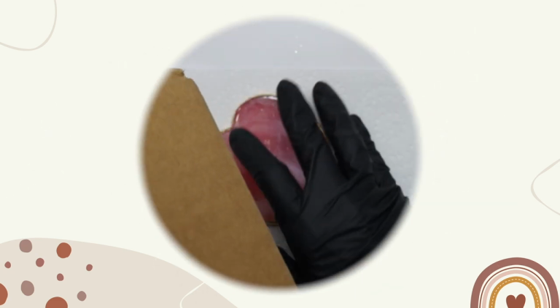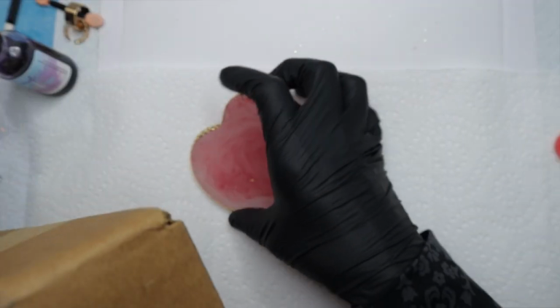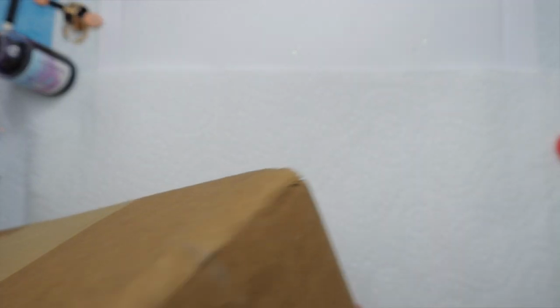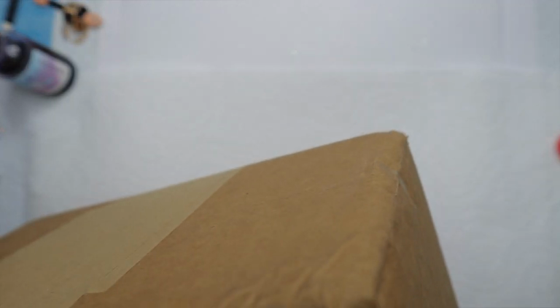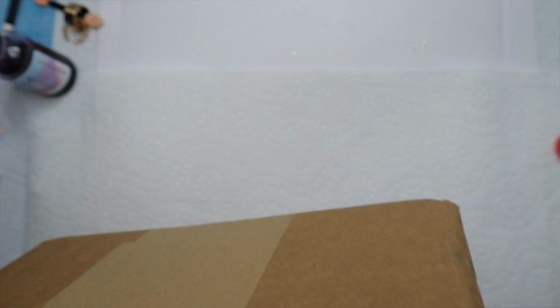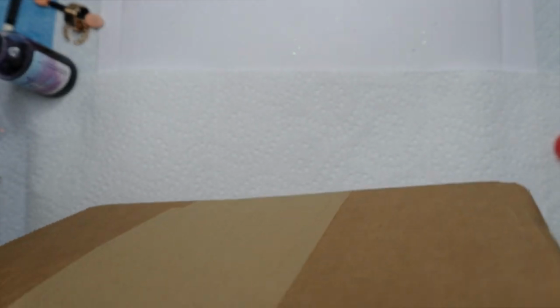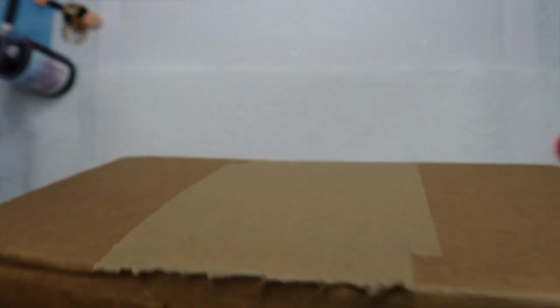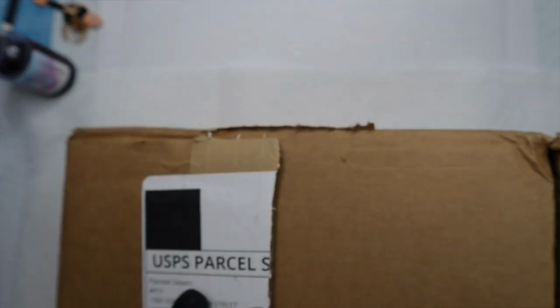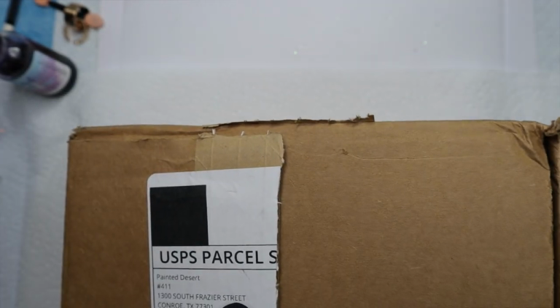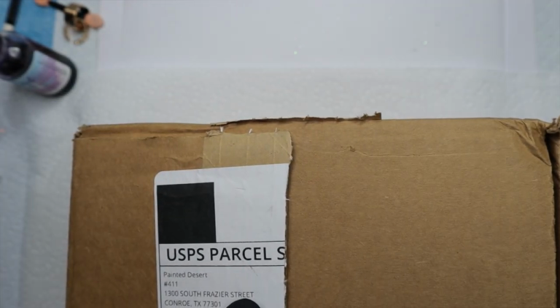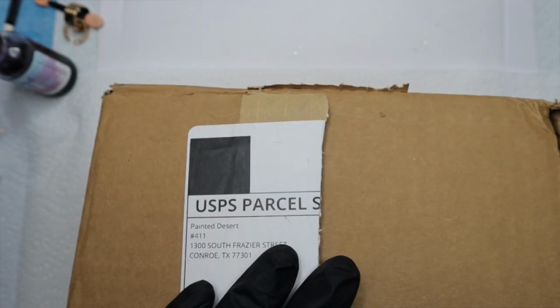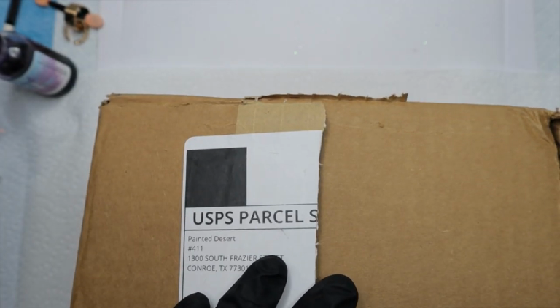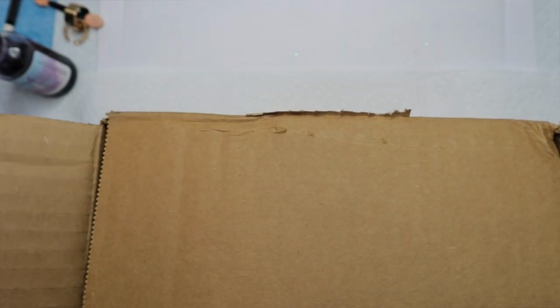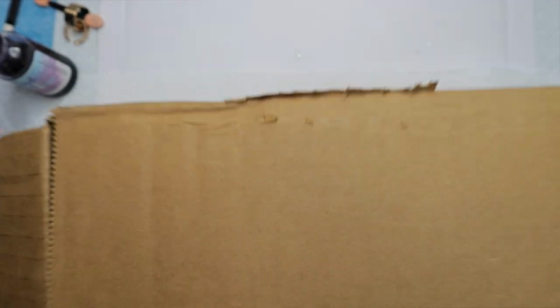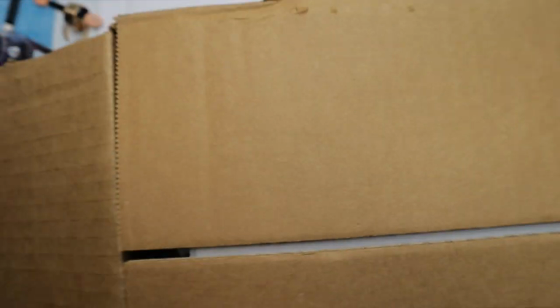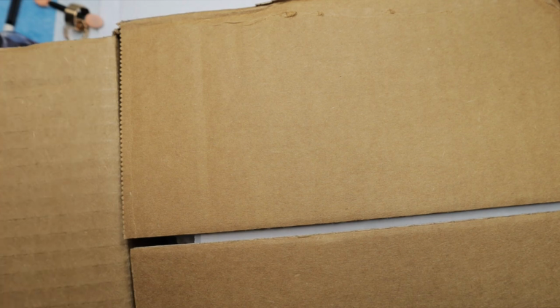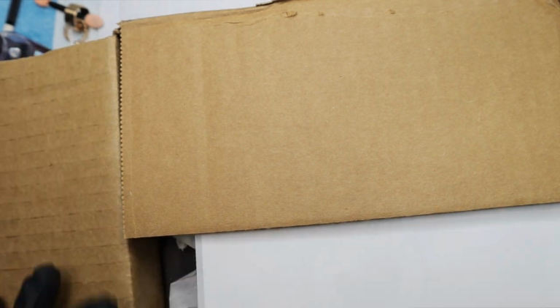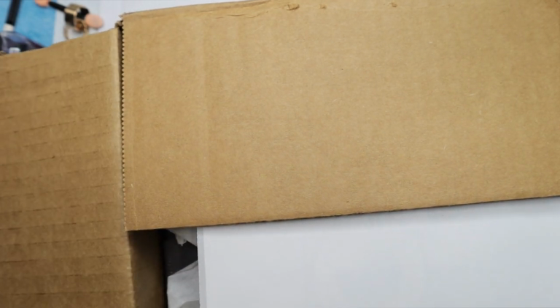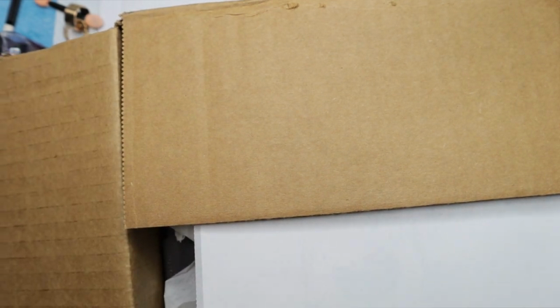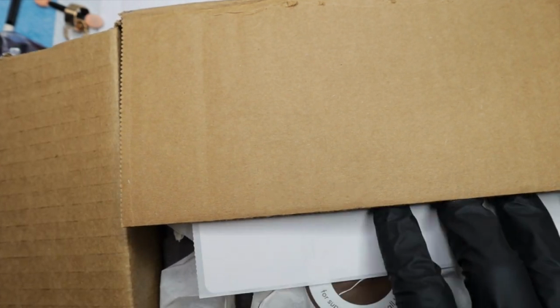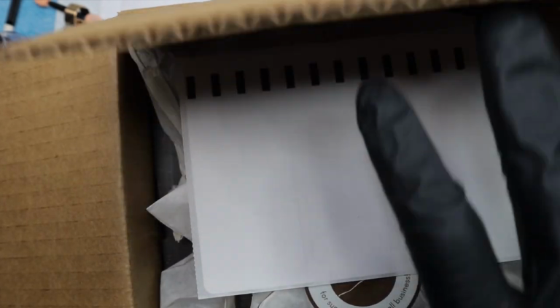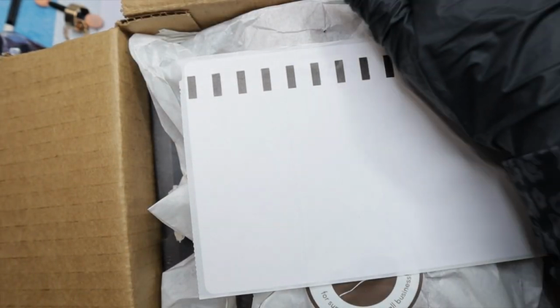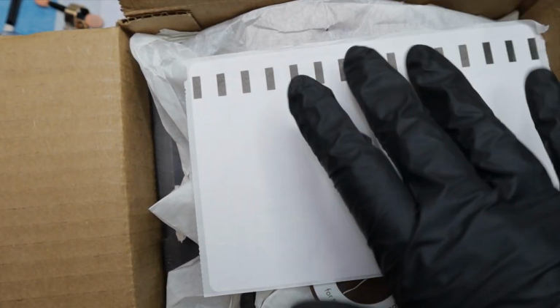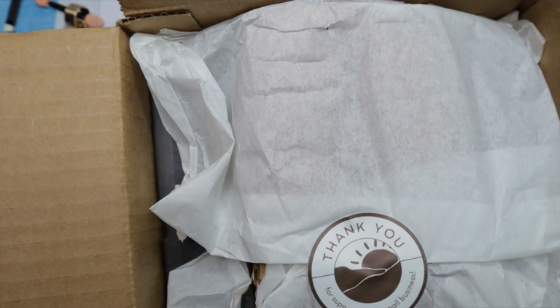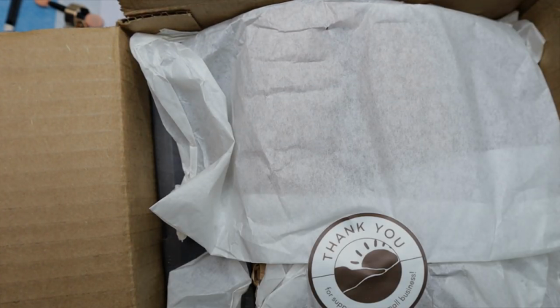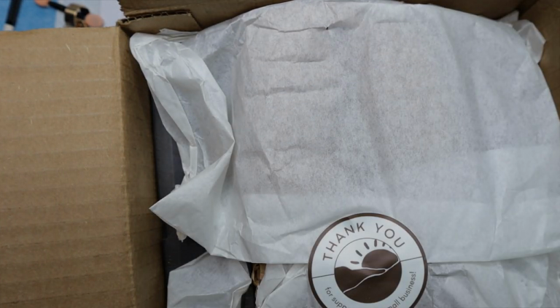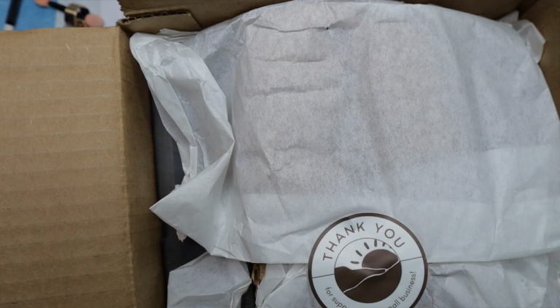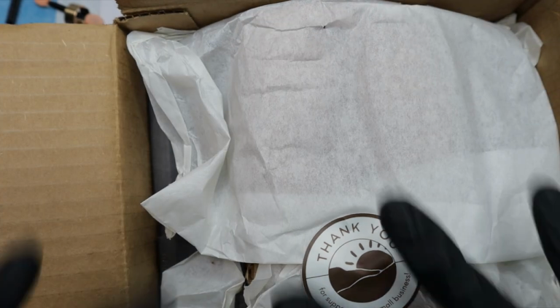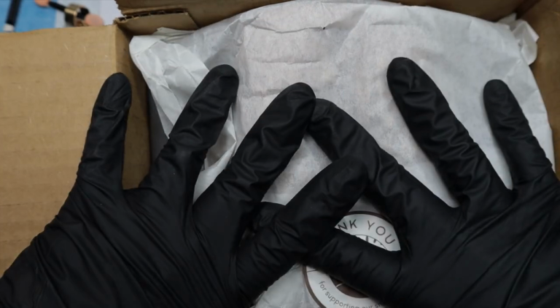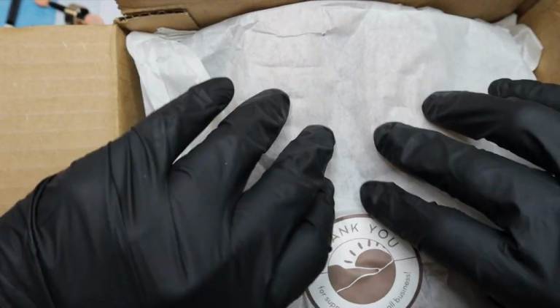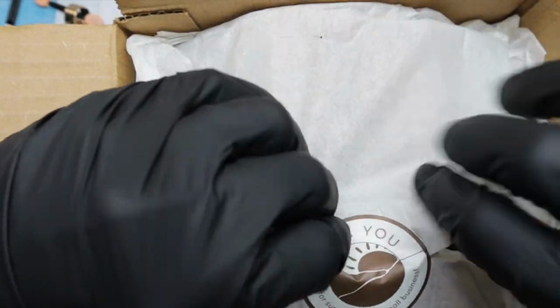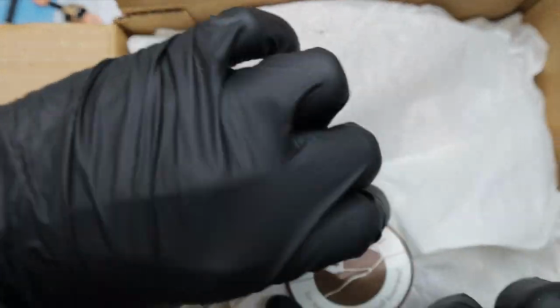Hey y'all, welcome back! I'm going to hide my address real quick. I got a package from The Painted Desert — I actually placed an order, so that's why I have a package. Let's dig in!